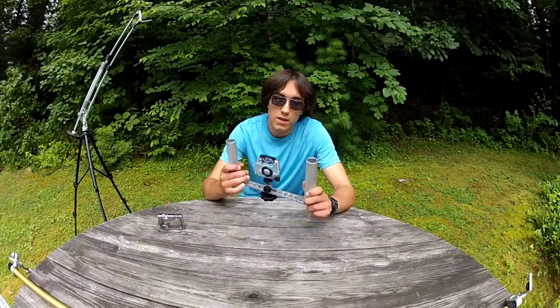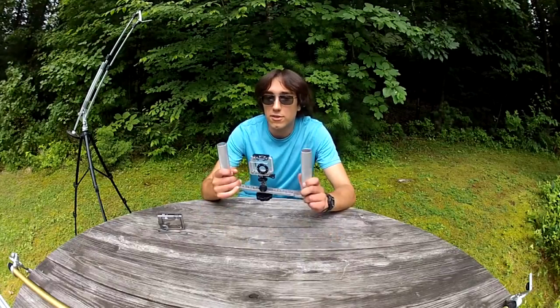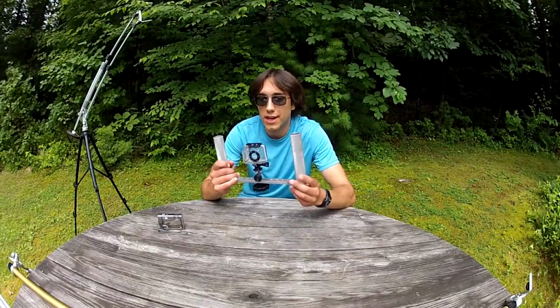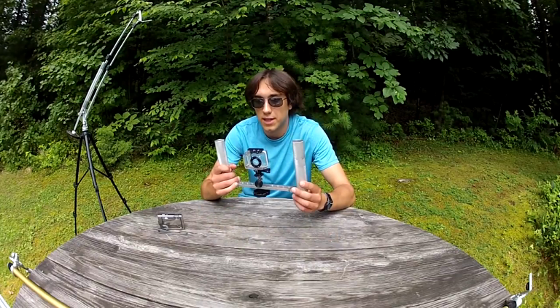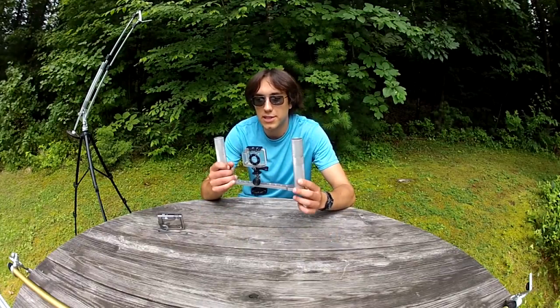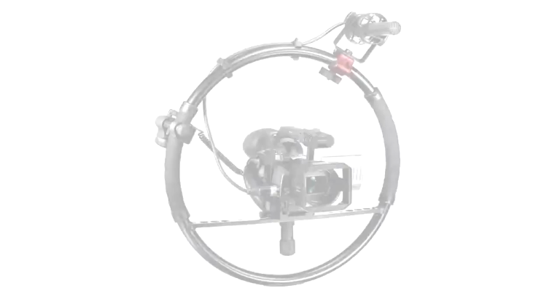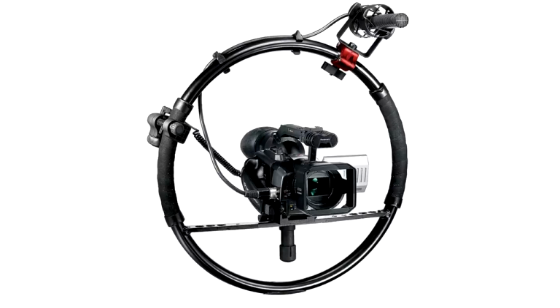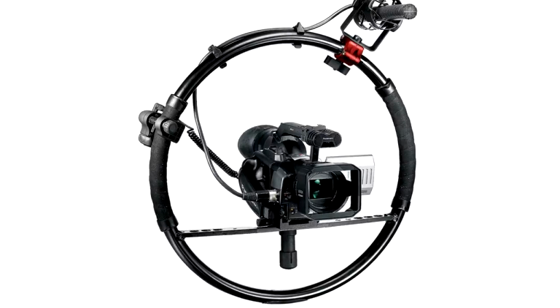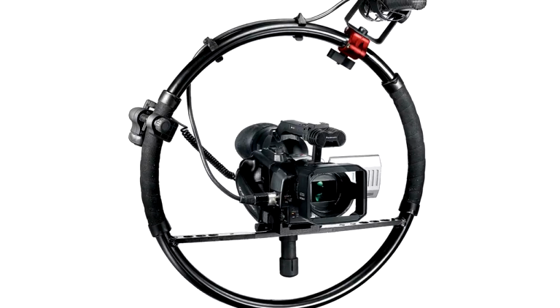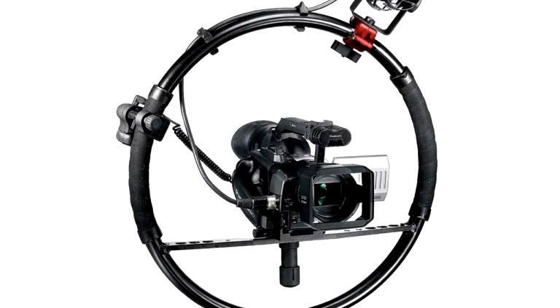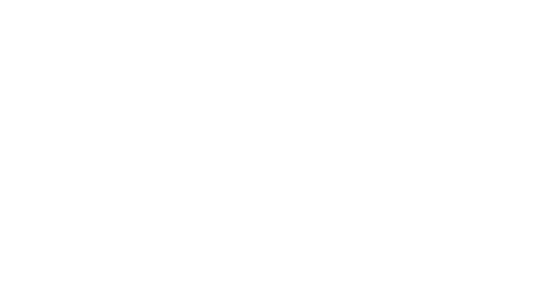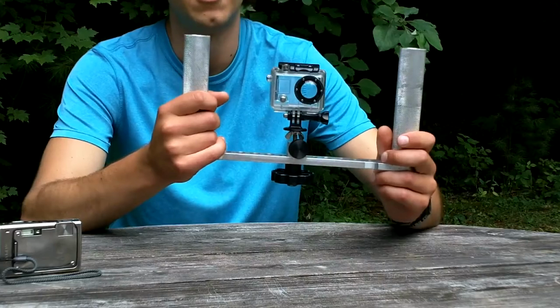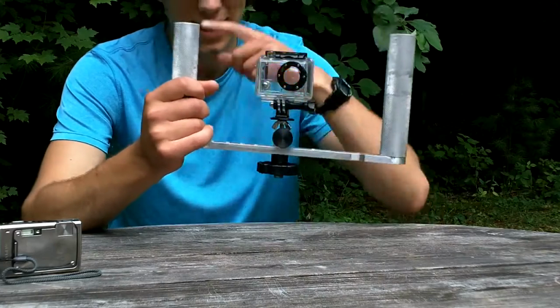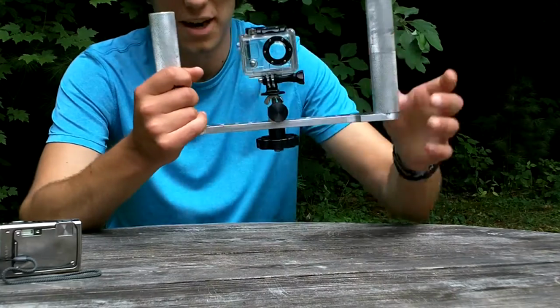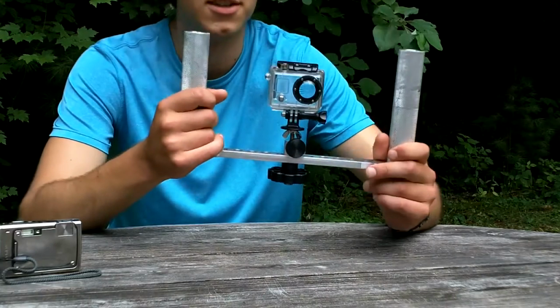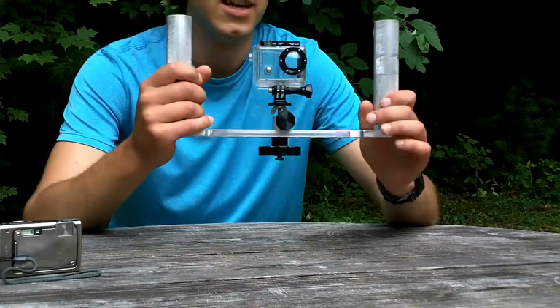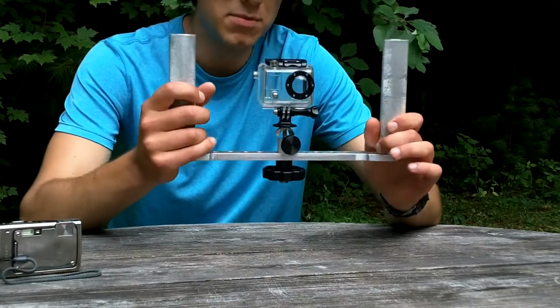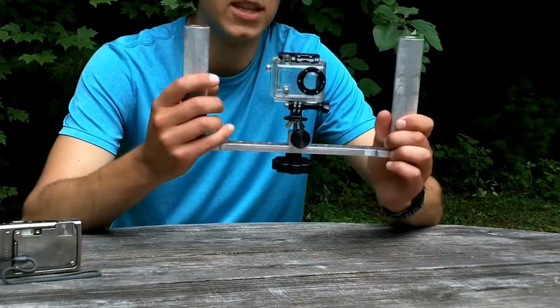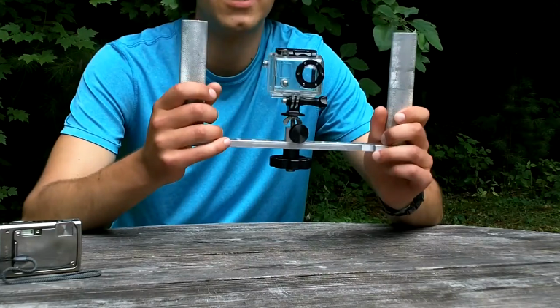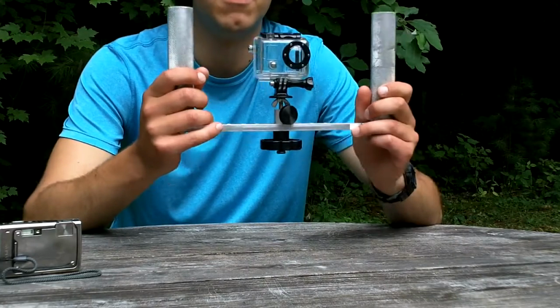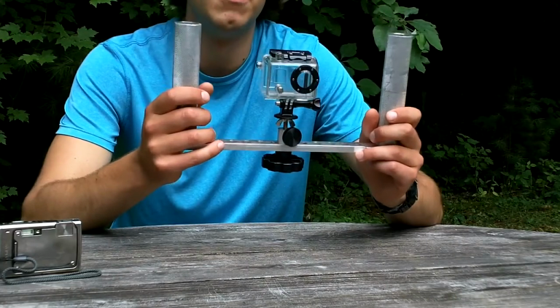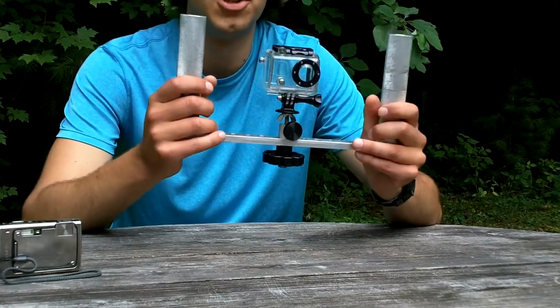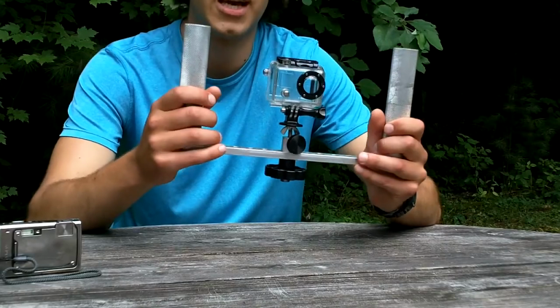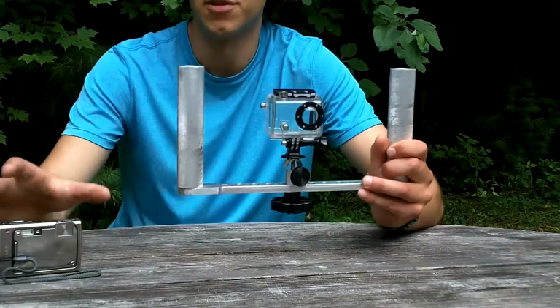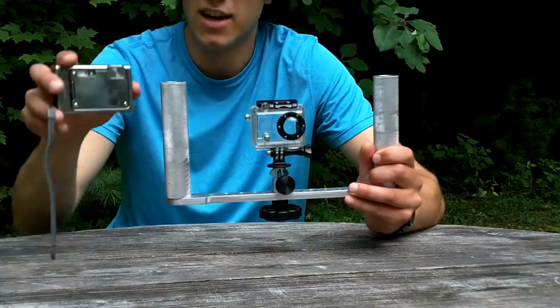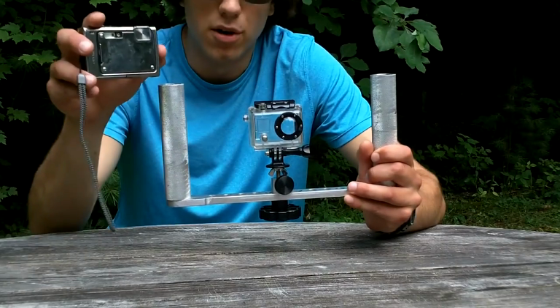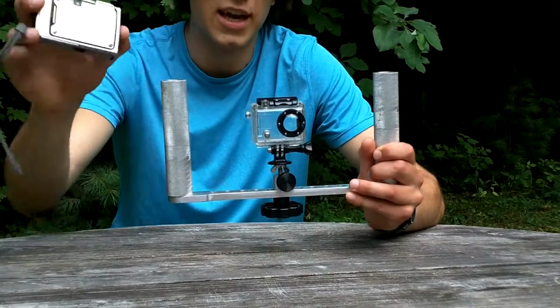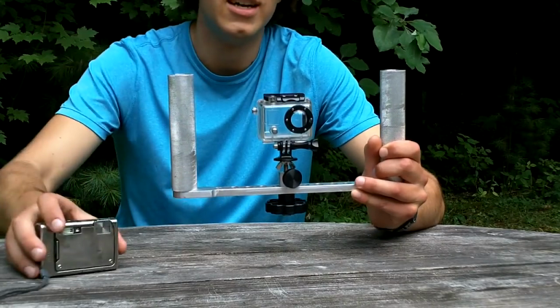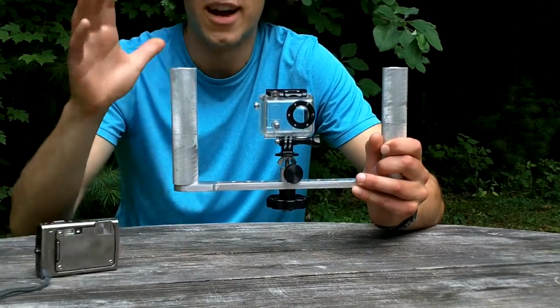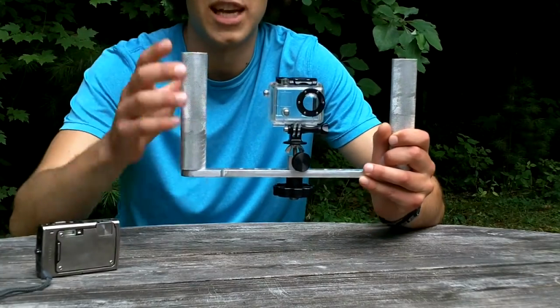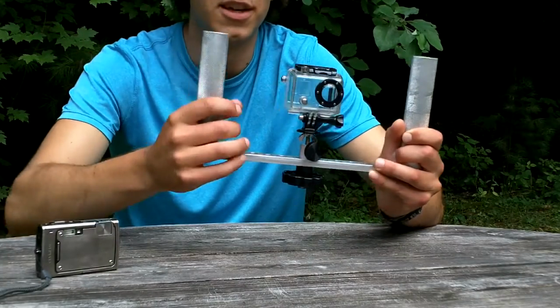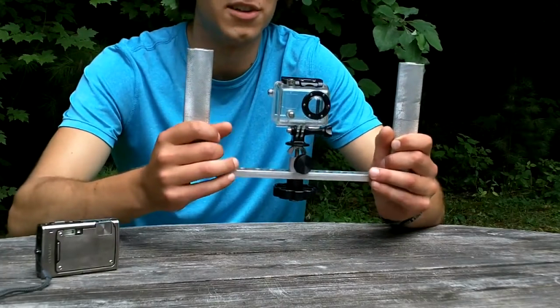This fig rig was a custom design based off the Manfrotto steering wheel type classic fig rig, without all that extra roundness. It seems pretty basic, but a rig like this will really eliminate that shaky cam look you can get from holding the camera, no matter how stable you think your hands are.